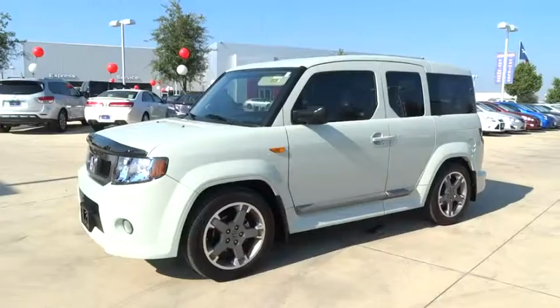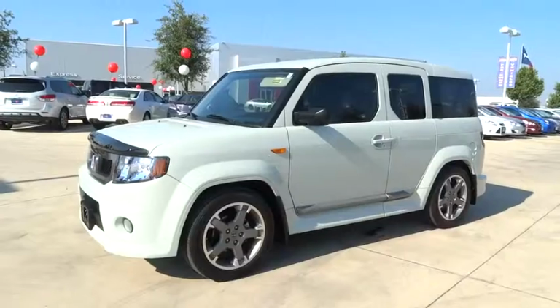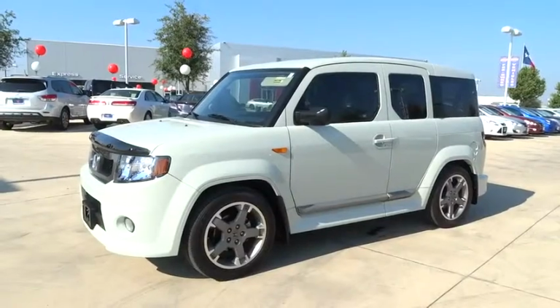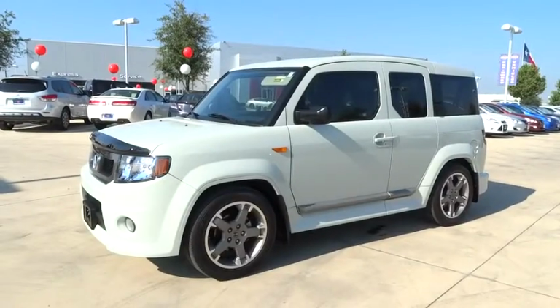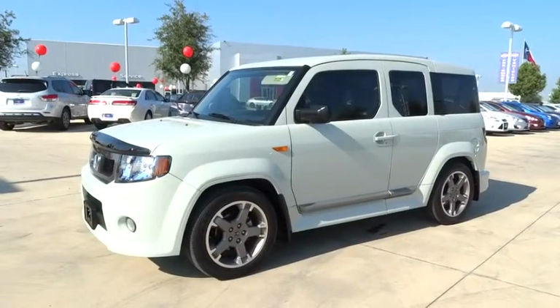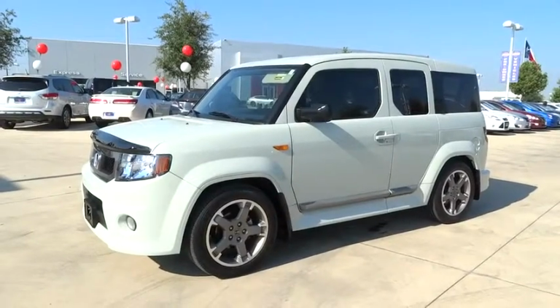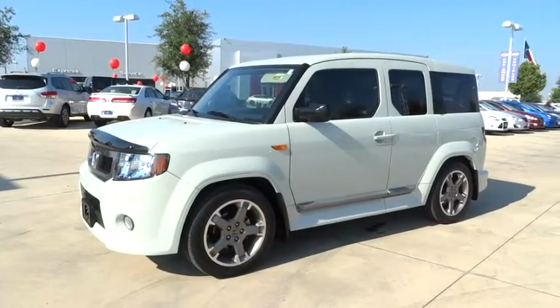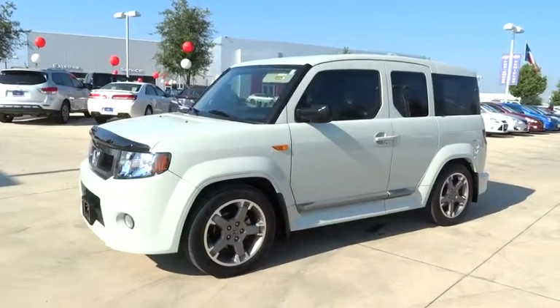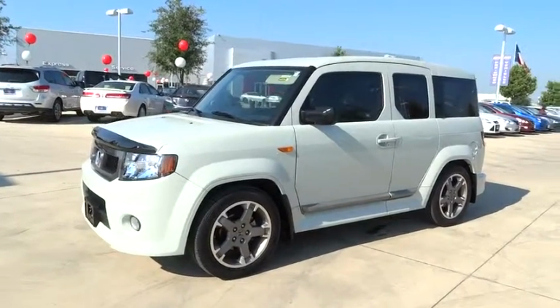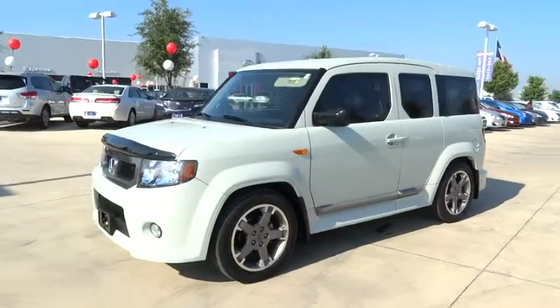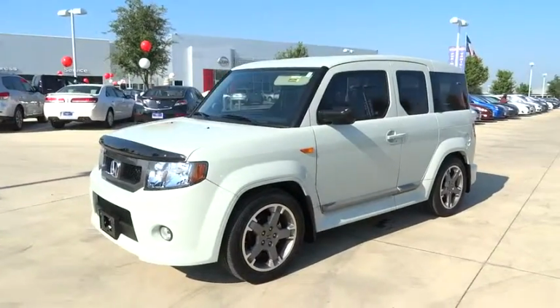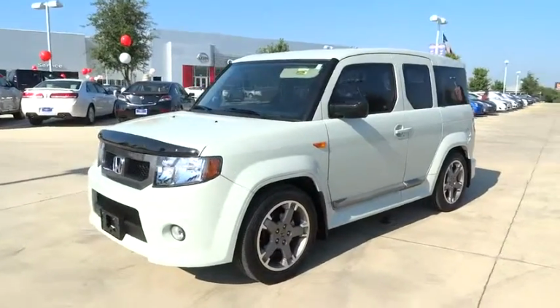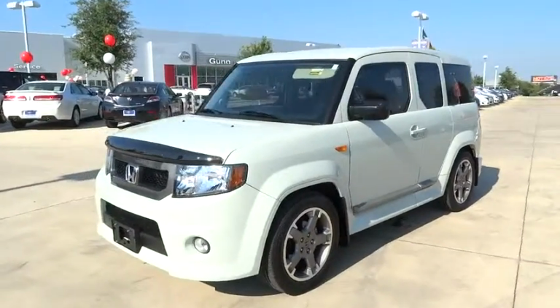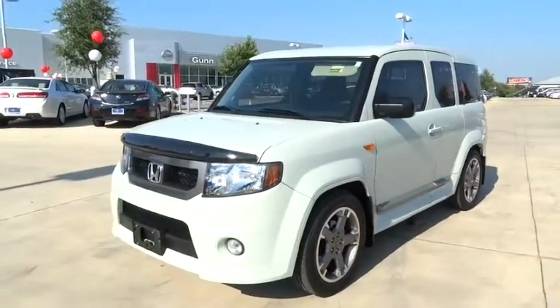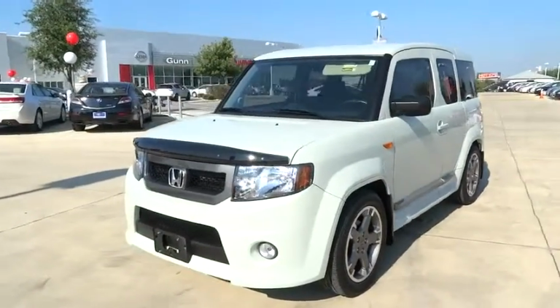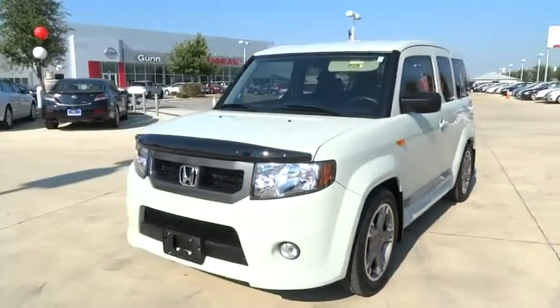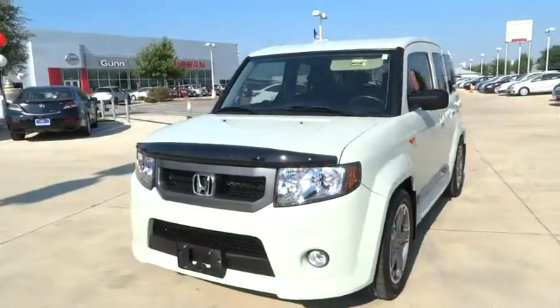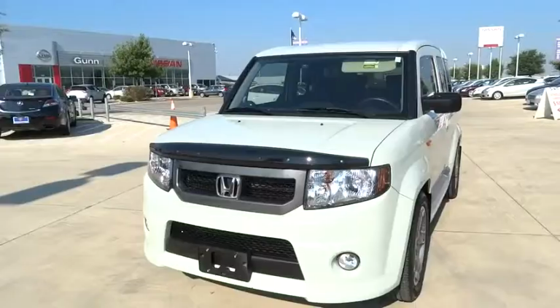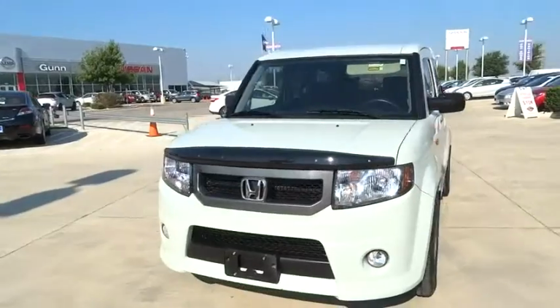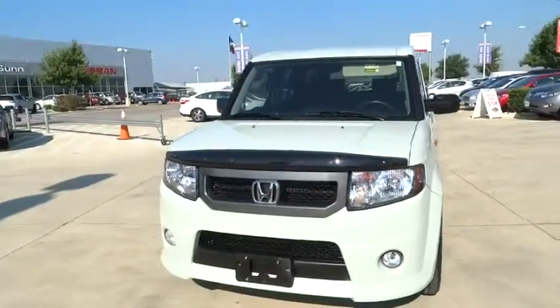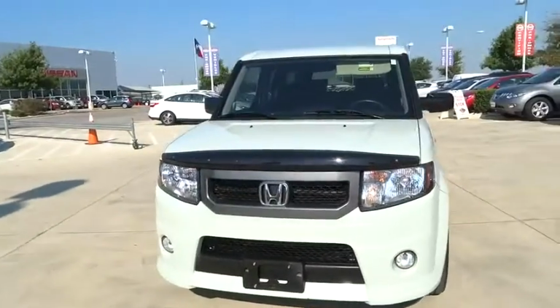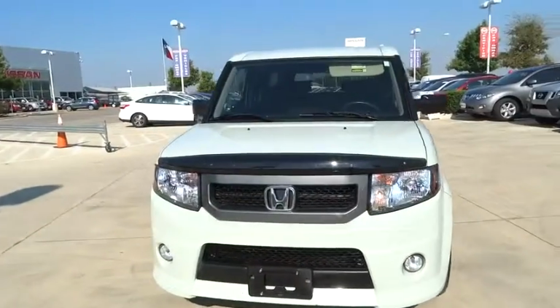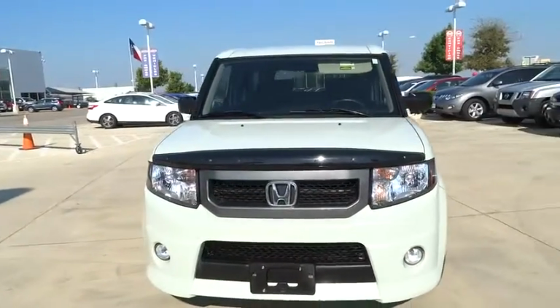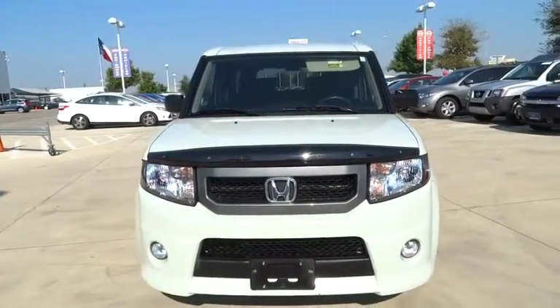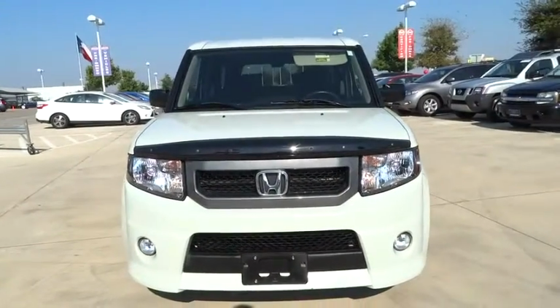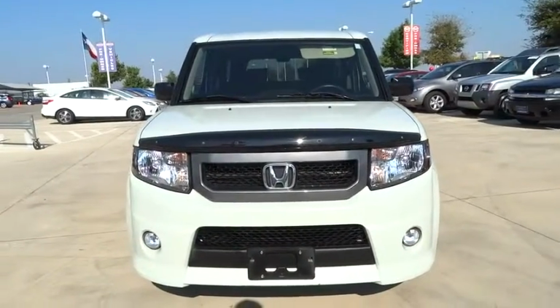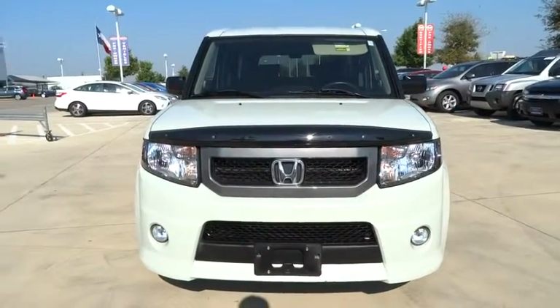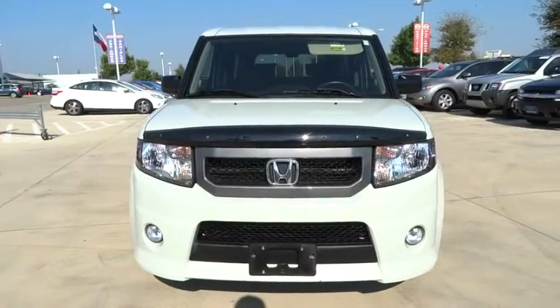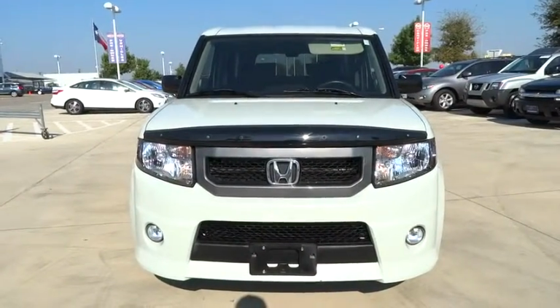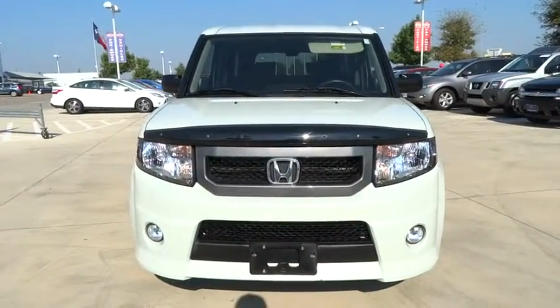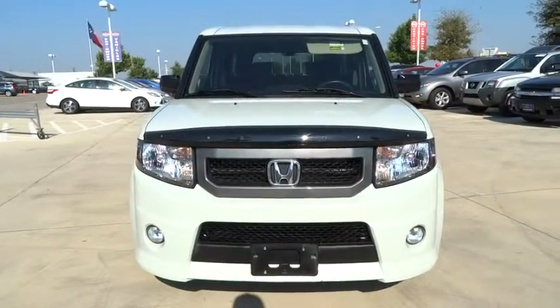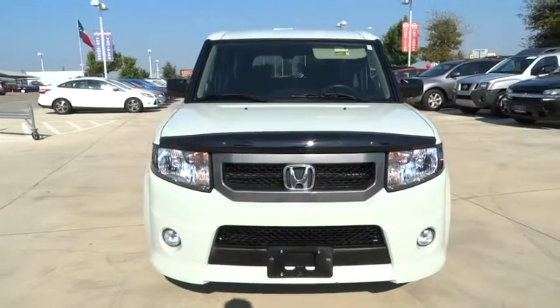The 2010 Honda Element. Fun, freedom, and flexibility from the inside out. This vehicle has less than 20,000 miles.